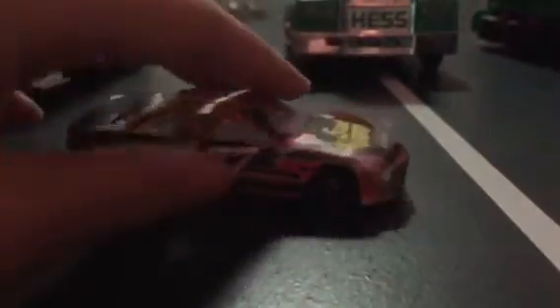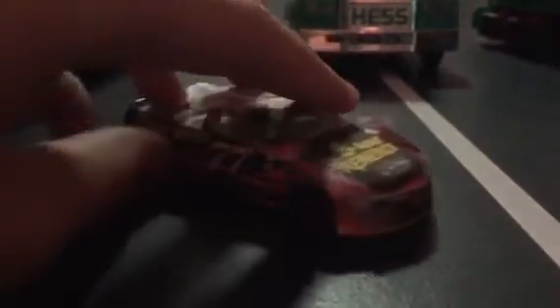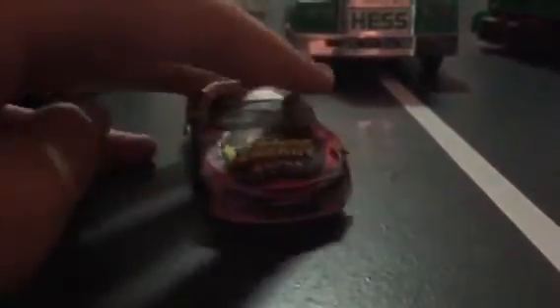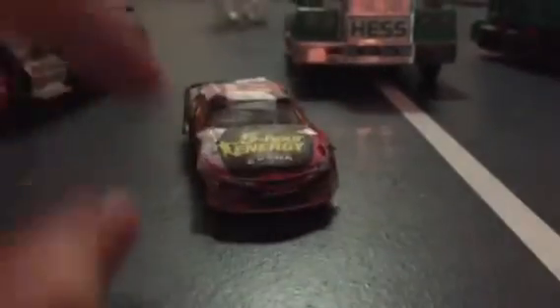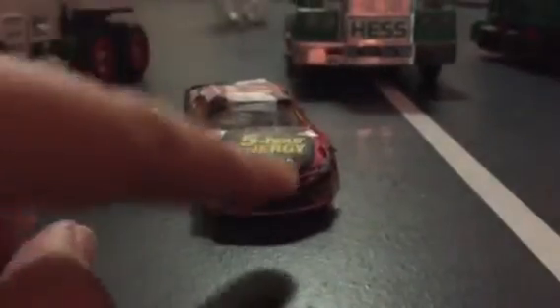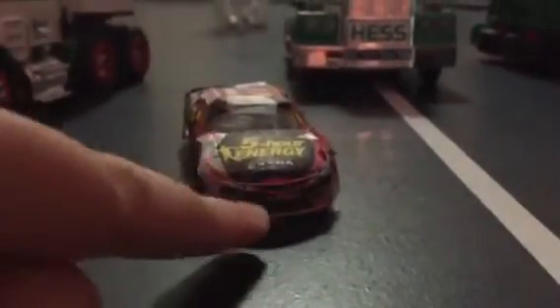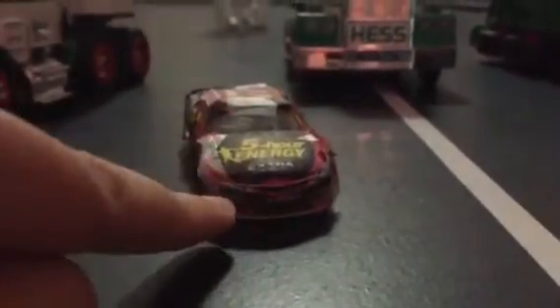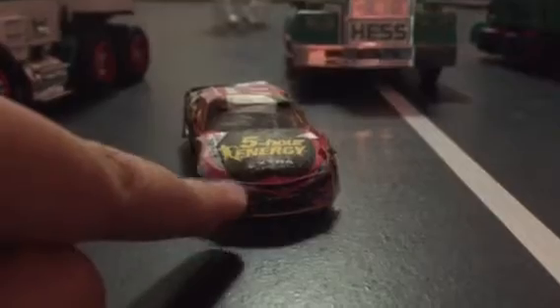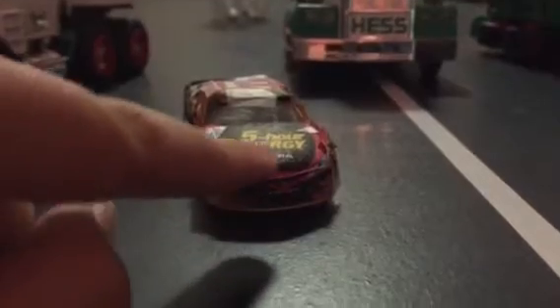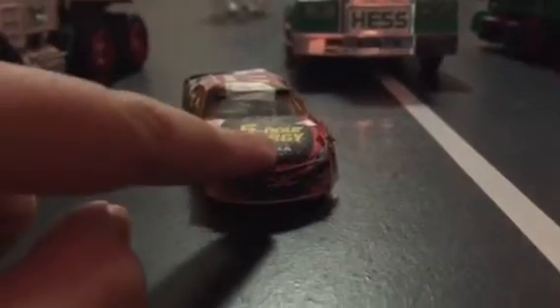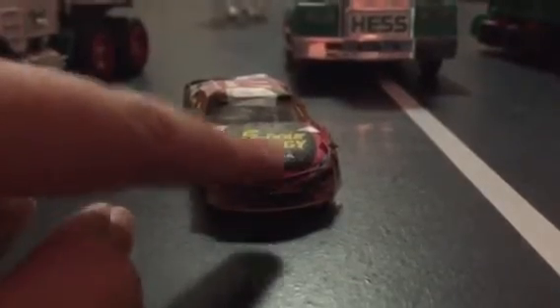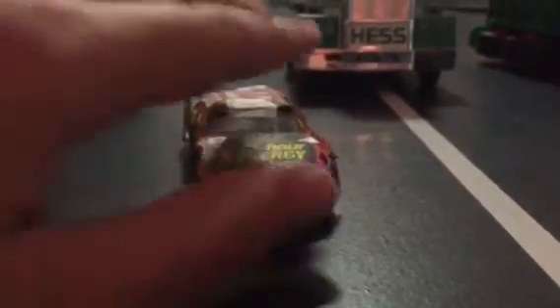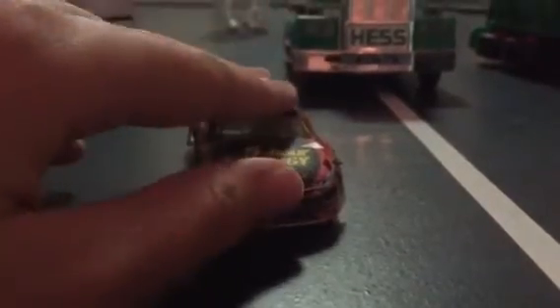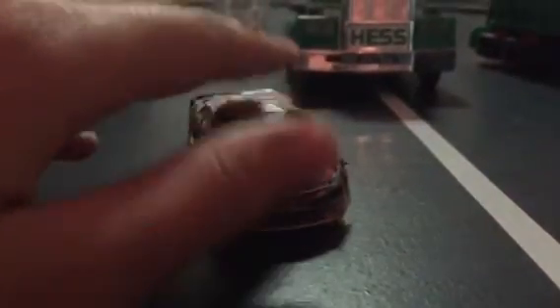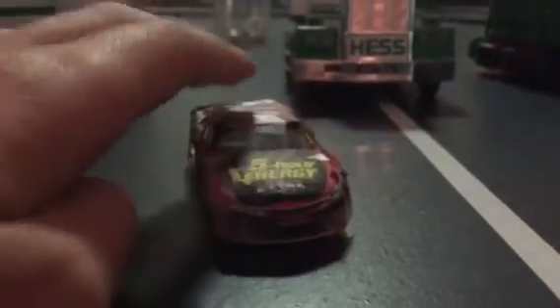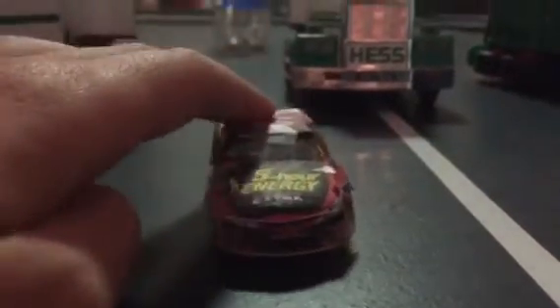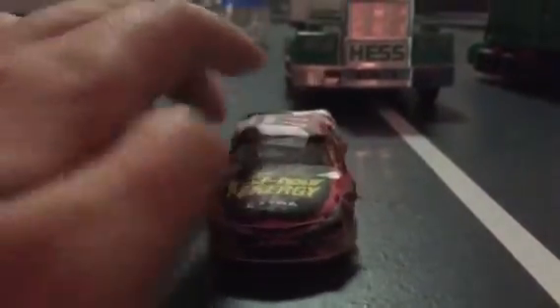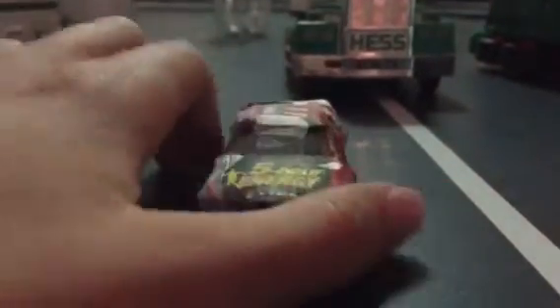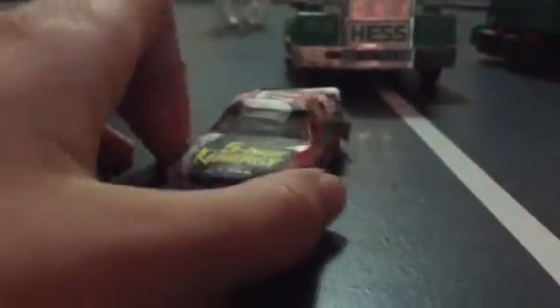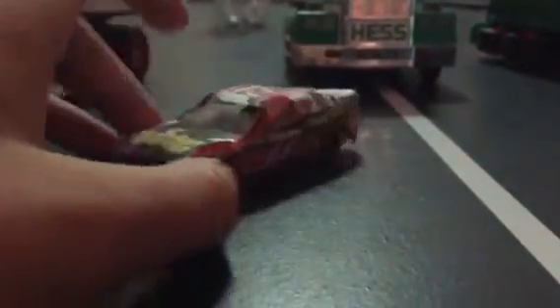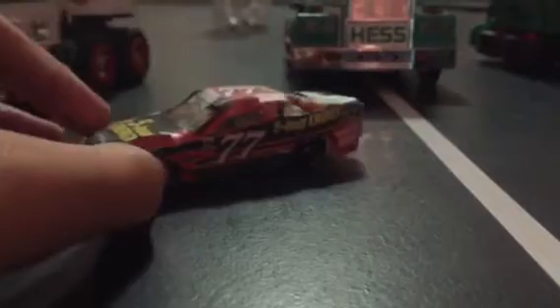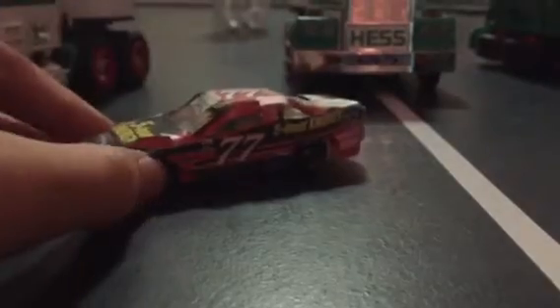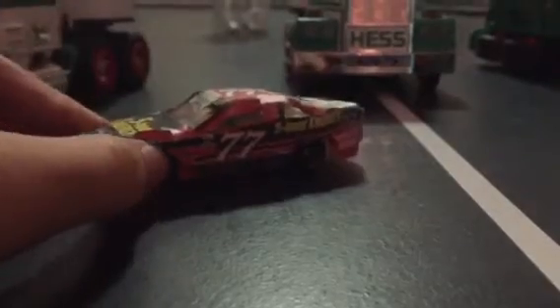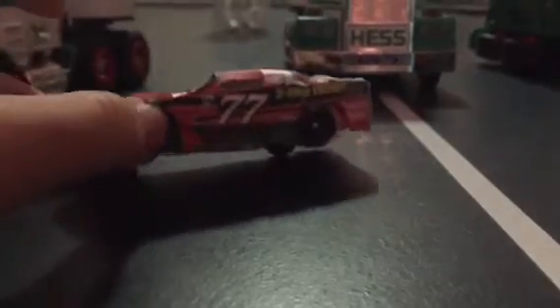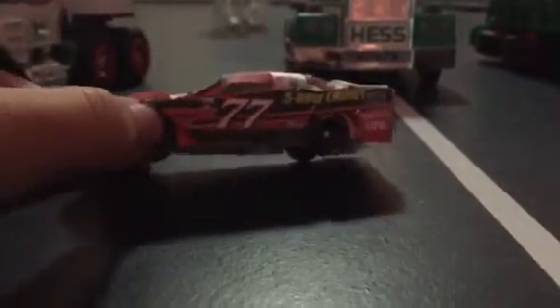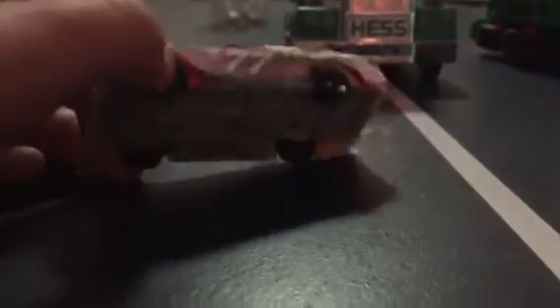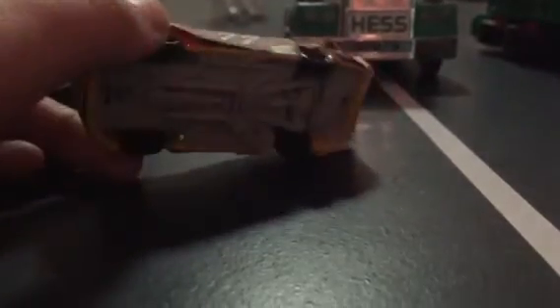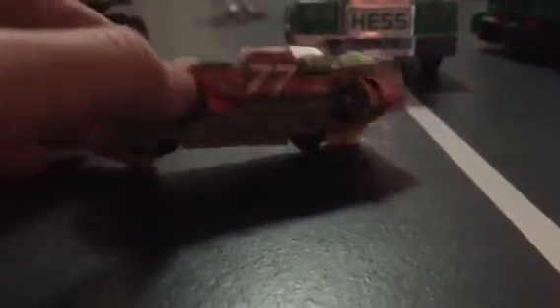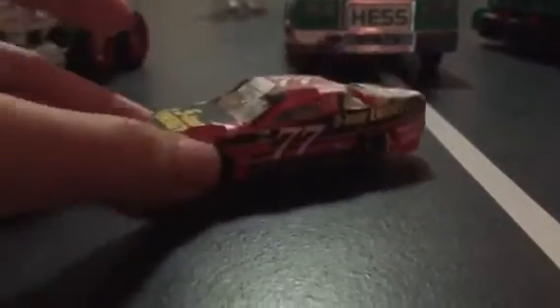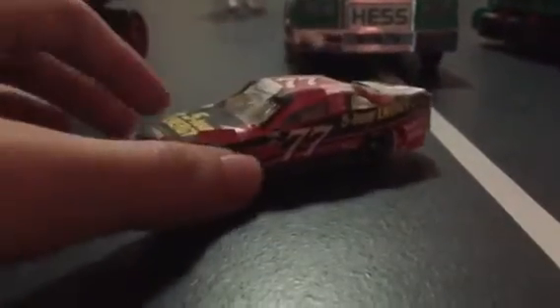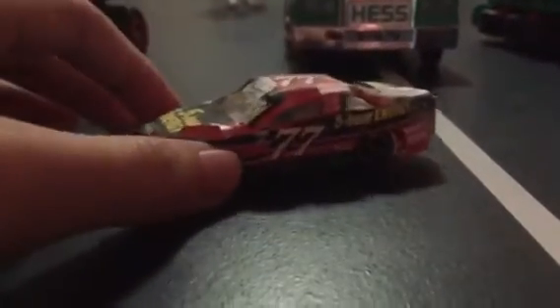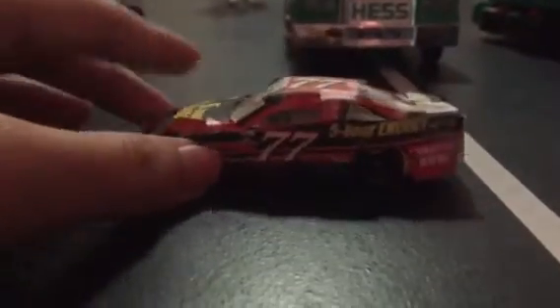There used to be like a ton of tape up here but I fixed that. I shrunk the front a little bit. That 5-hour energy extra strength — it's just decals I found online.